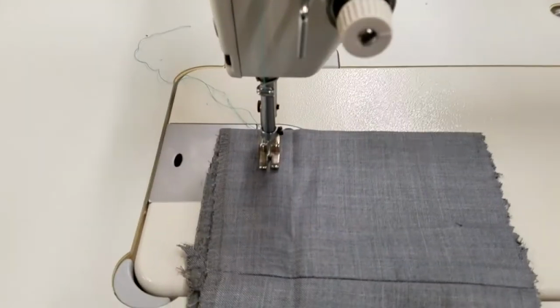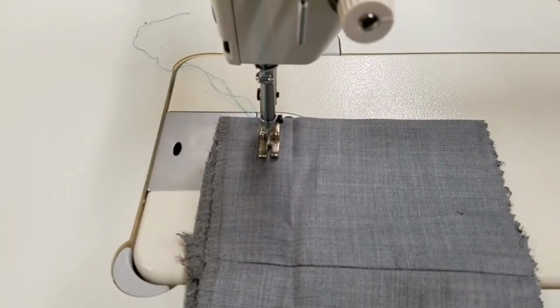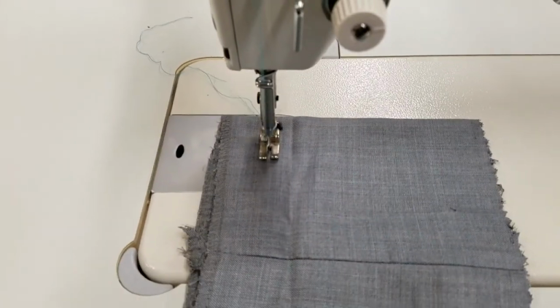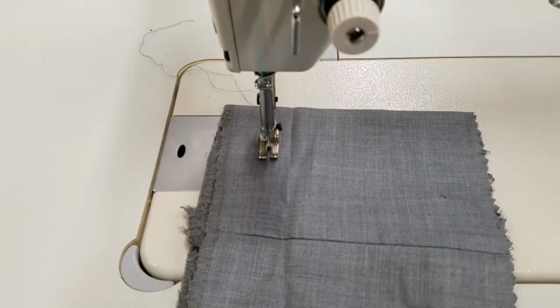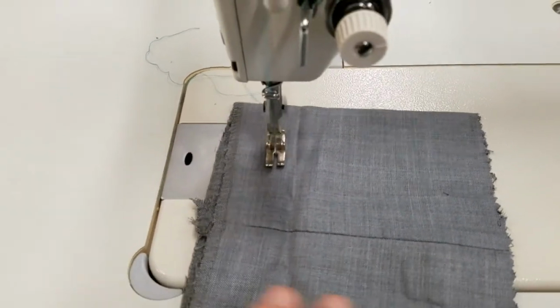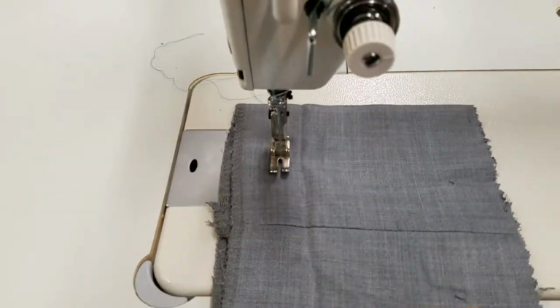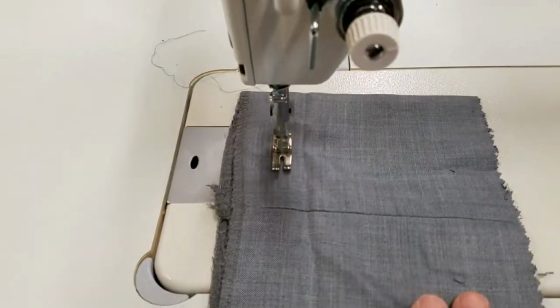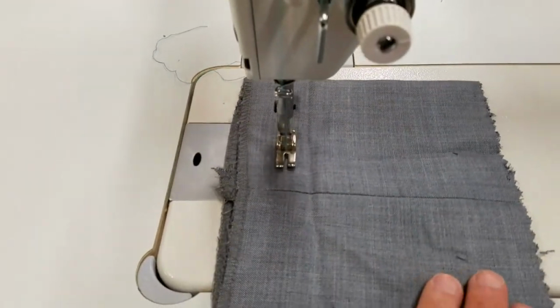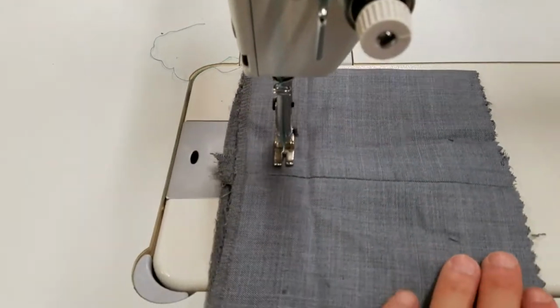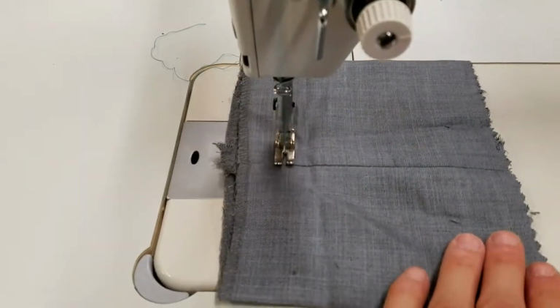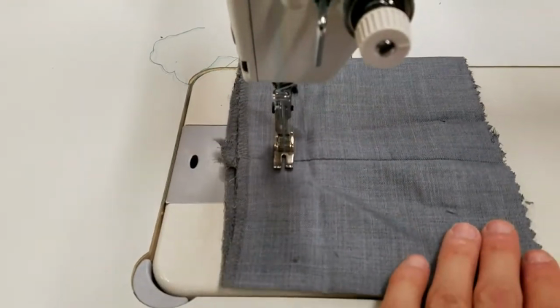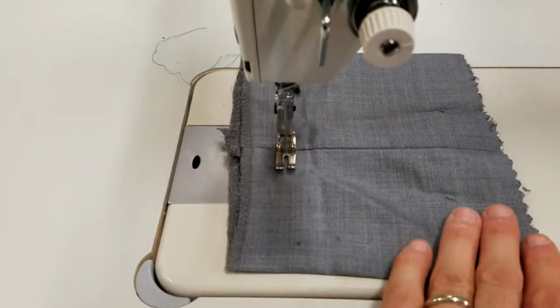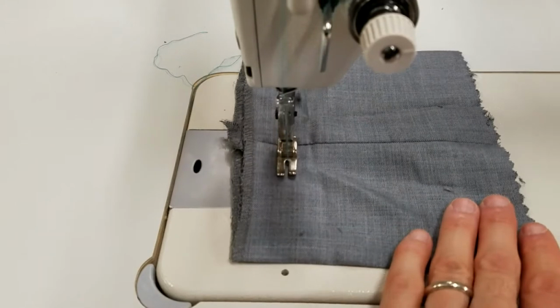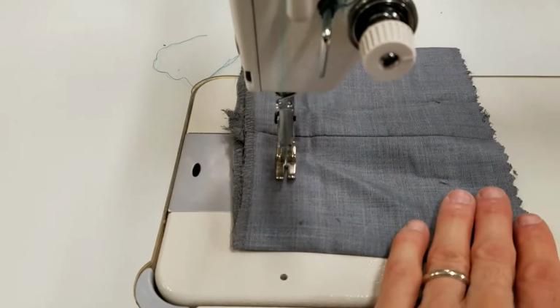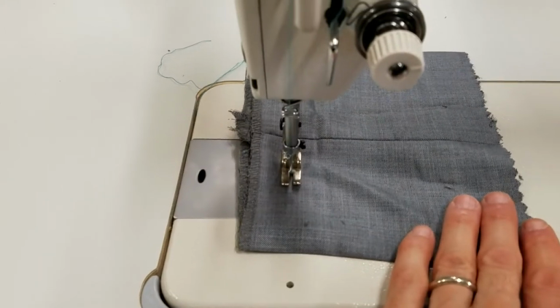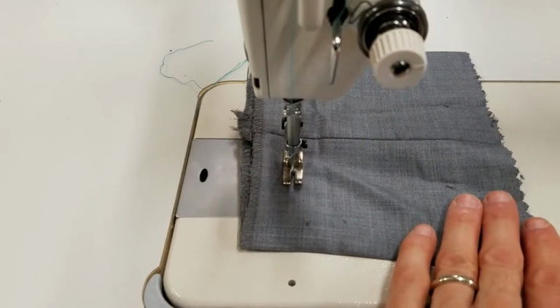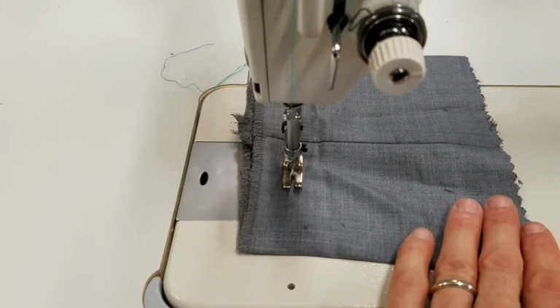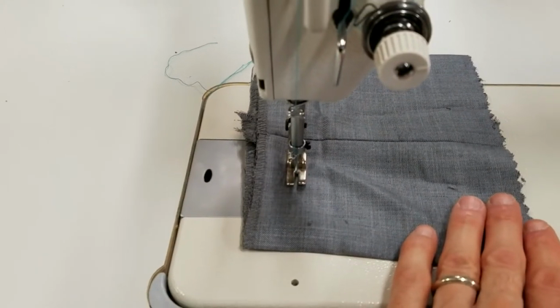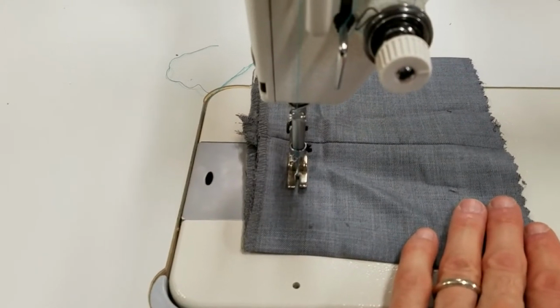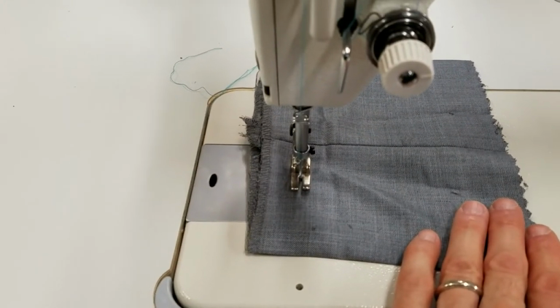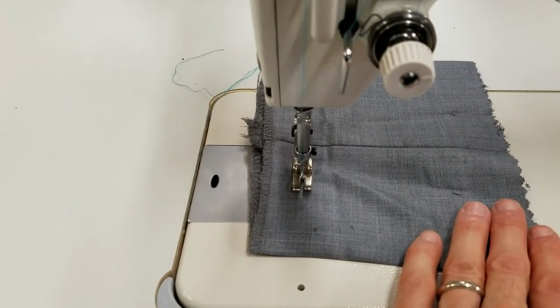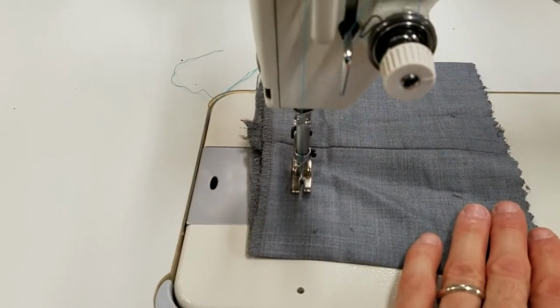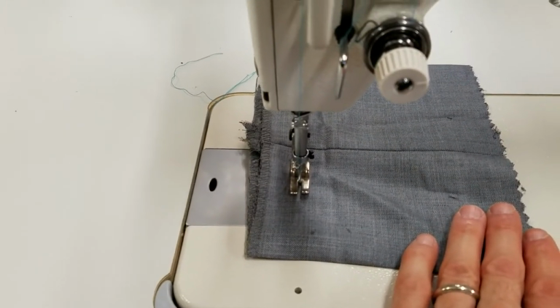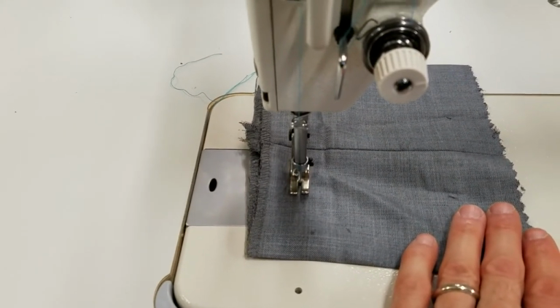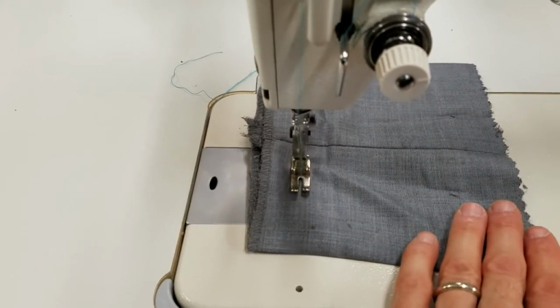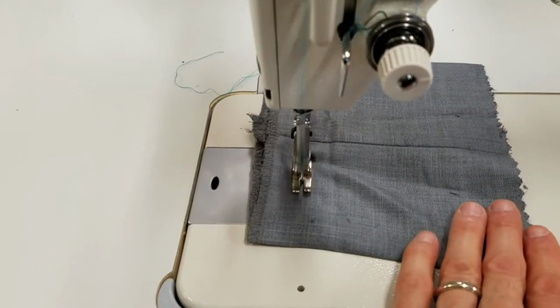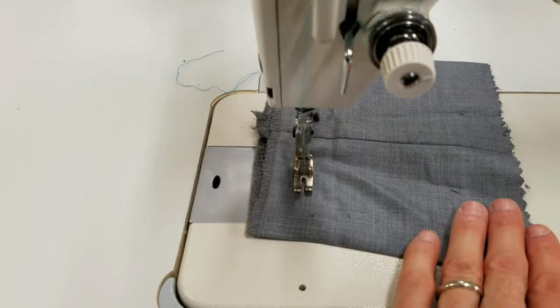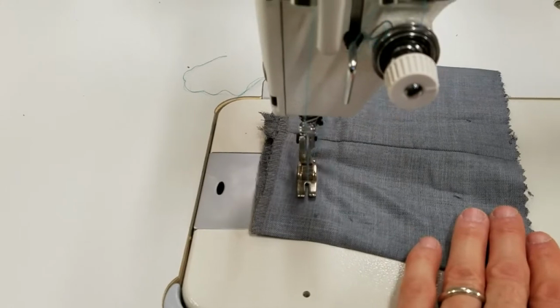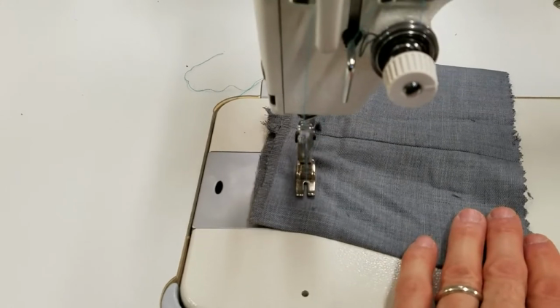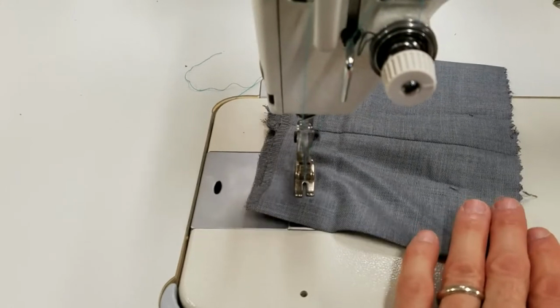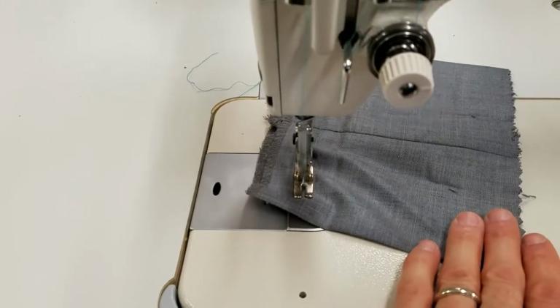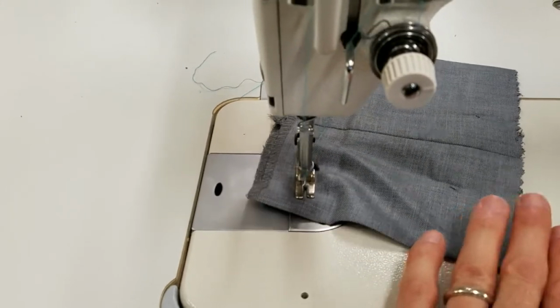So when I push down on the pedal, this is as fast as it's going to go — I'm pushing all the way down on the pedal. Now if I want to push down a little slower, or a little less pressure on the pedal, I can get it to go really, really slow.